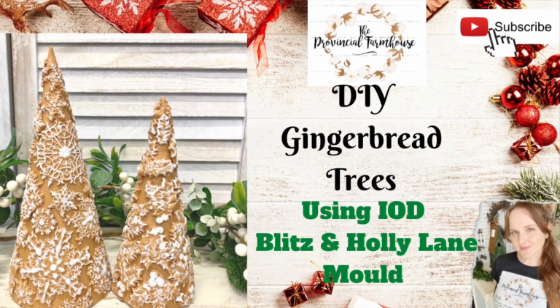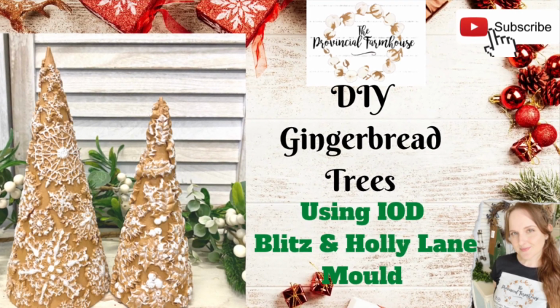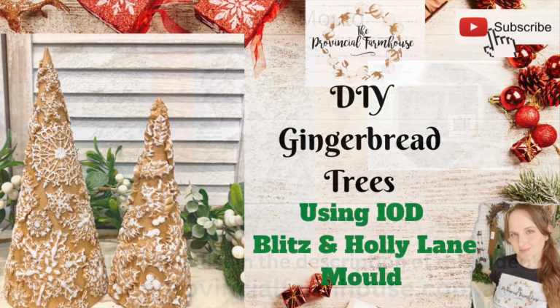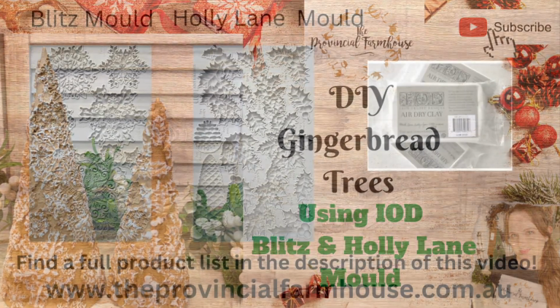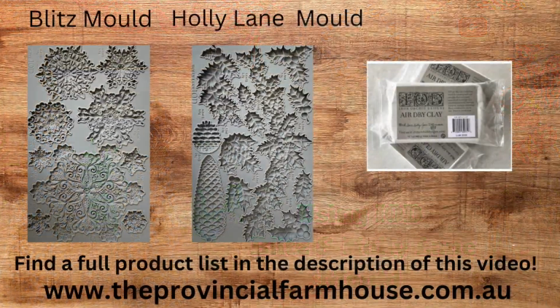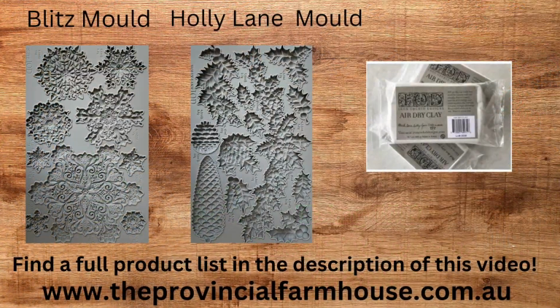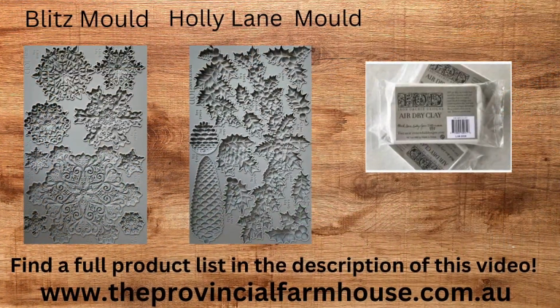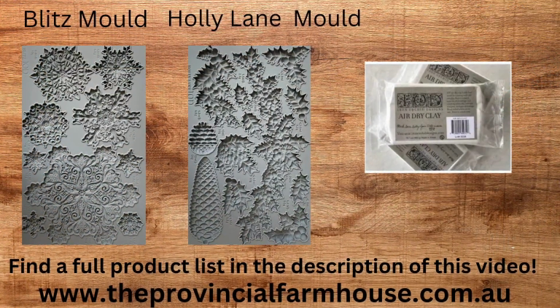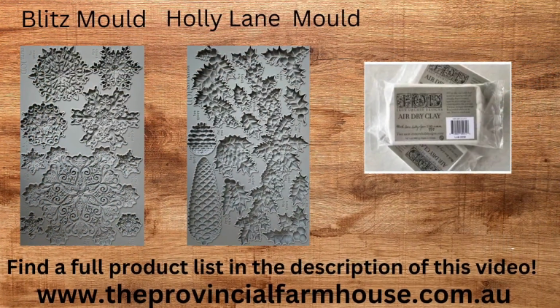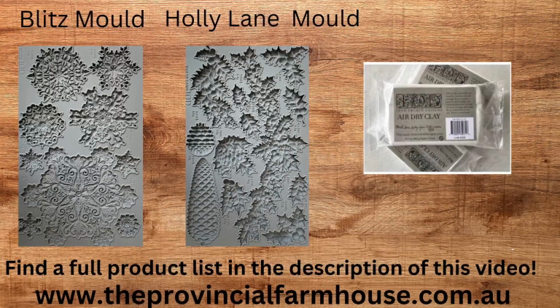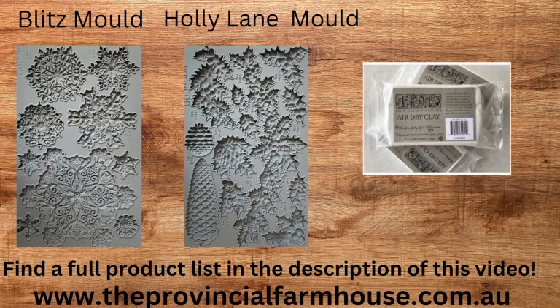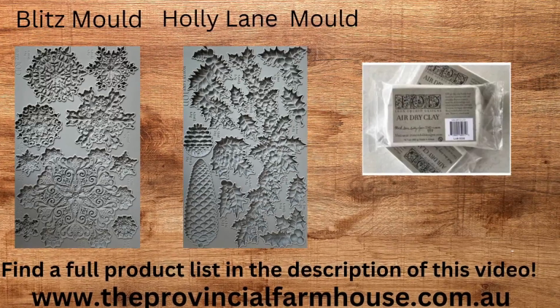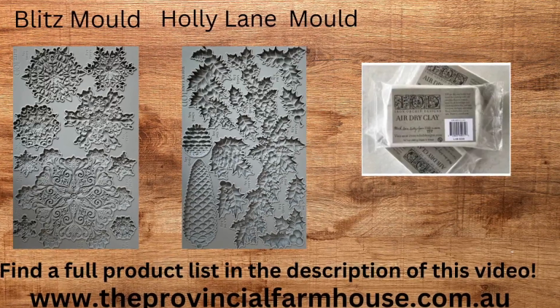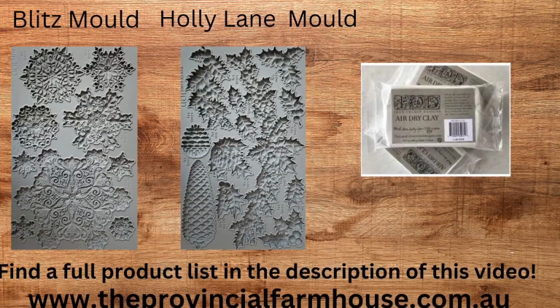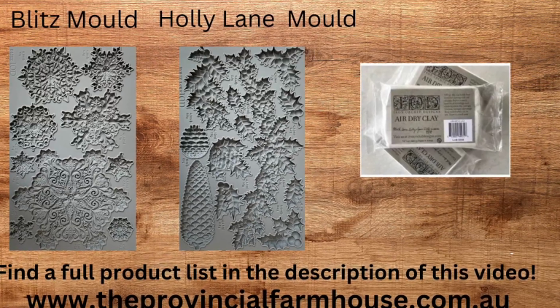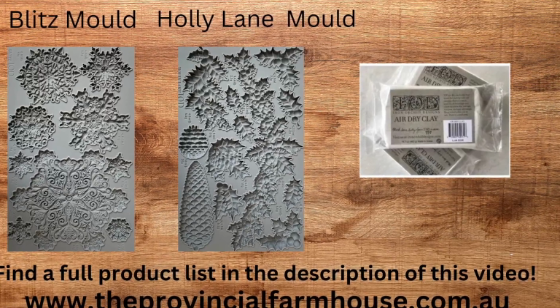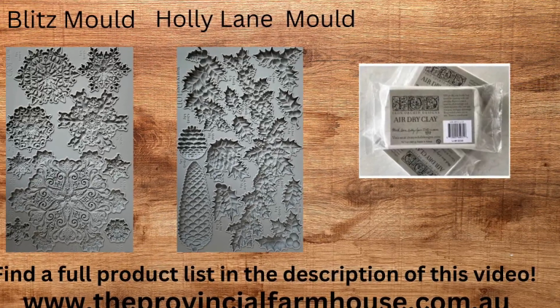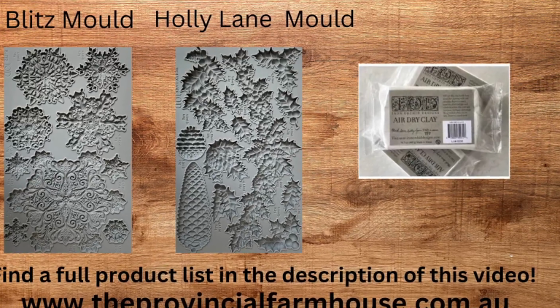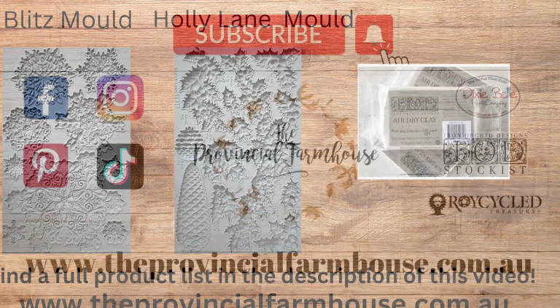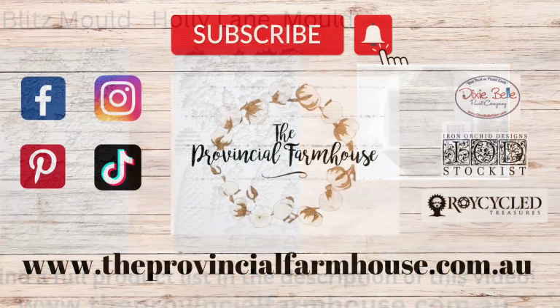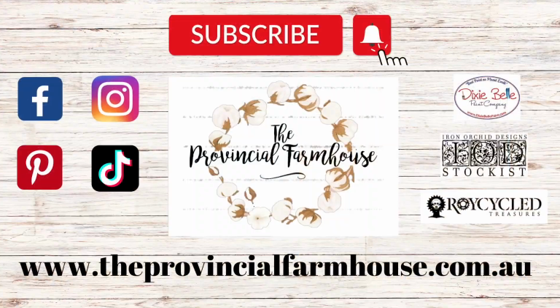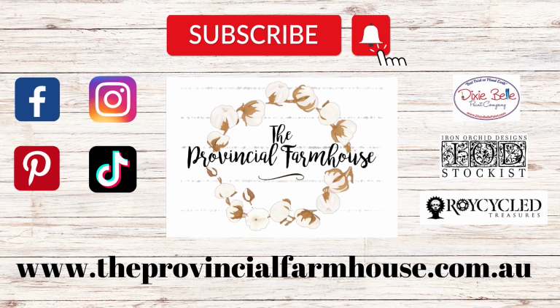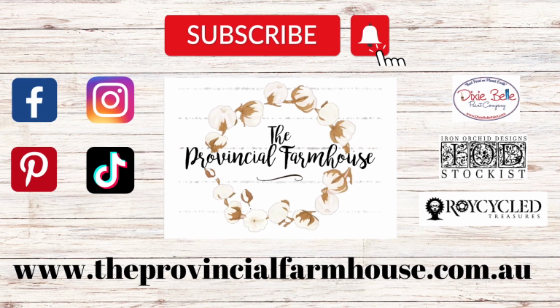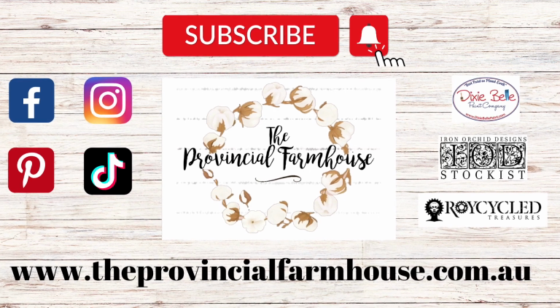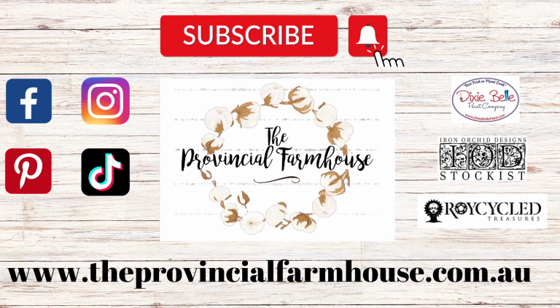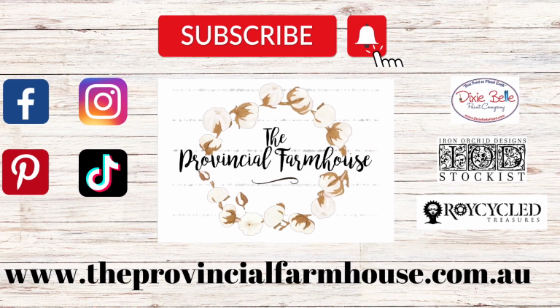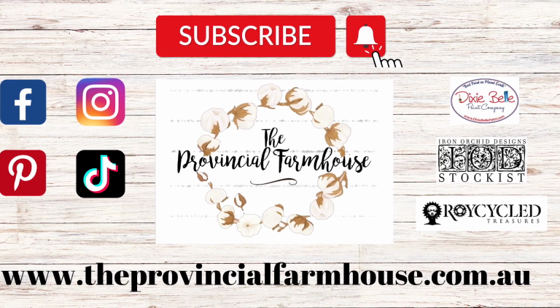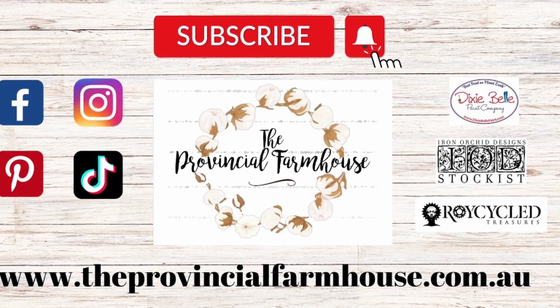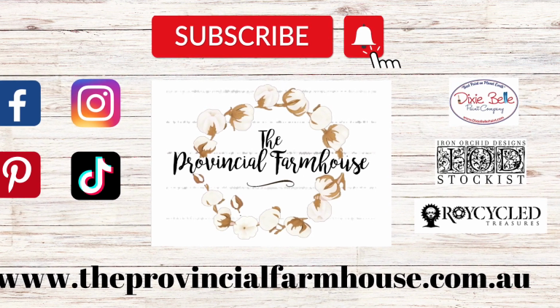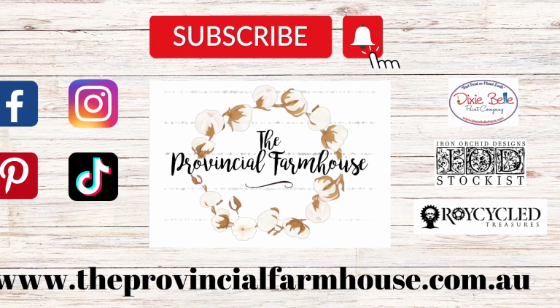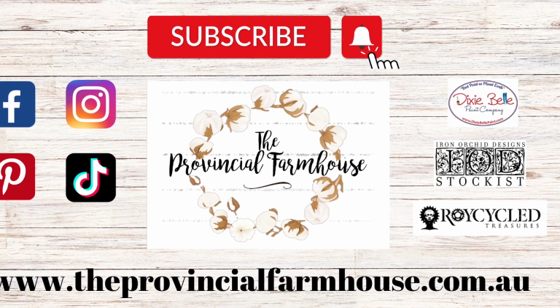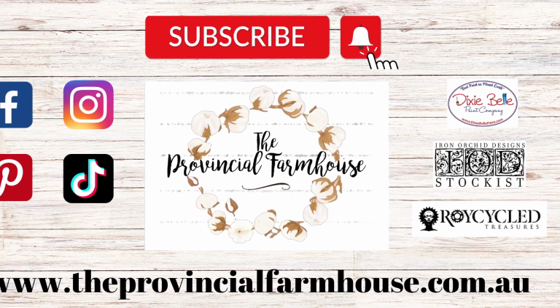We are going to use the Blitz and the Holly Lane mold and some IOD air dry clay. You can find a full product list in the description of this video and all your IOD and Dixie Belle needs on our website, theprovincialfarmhouse.com.au. Let's get started.